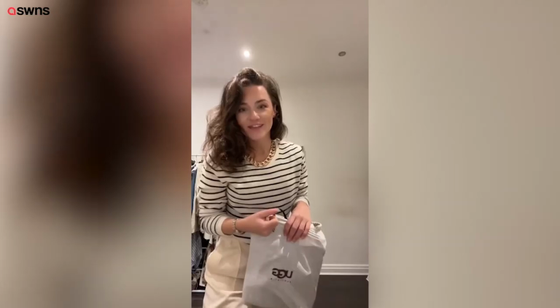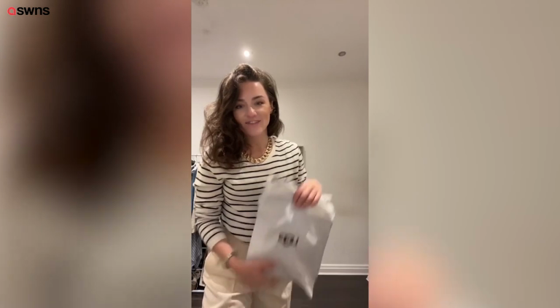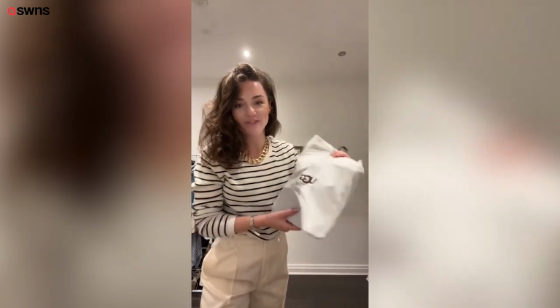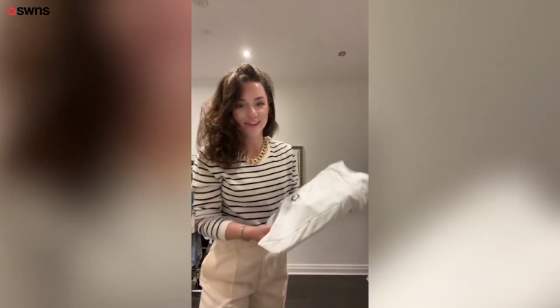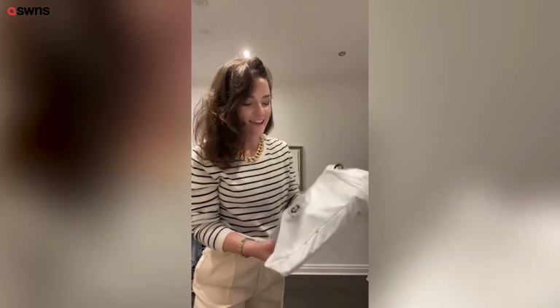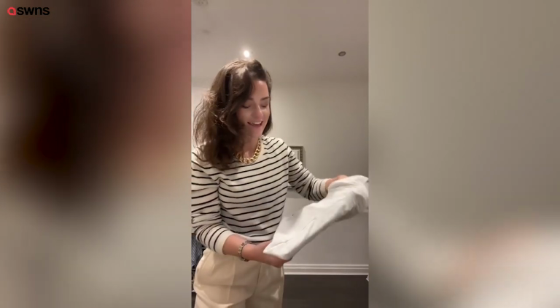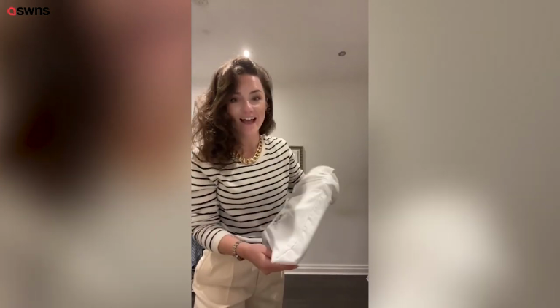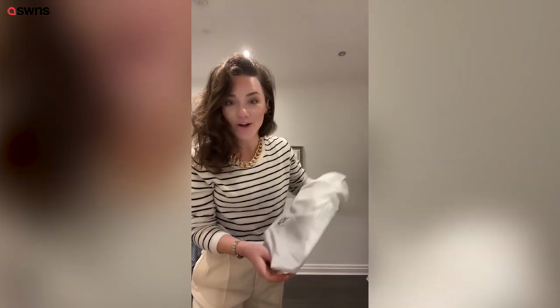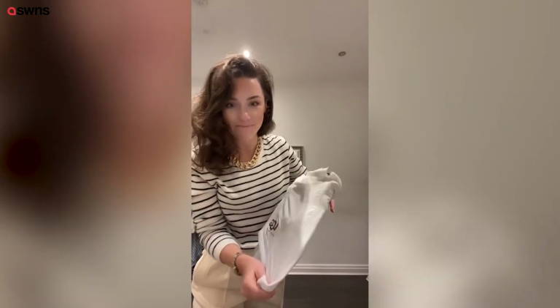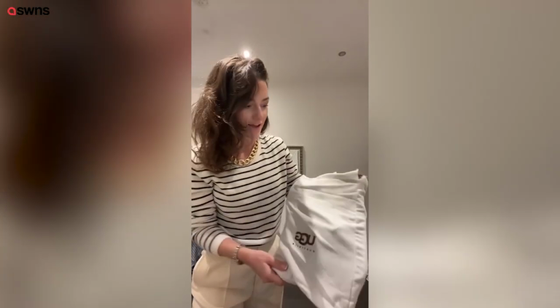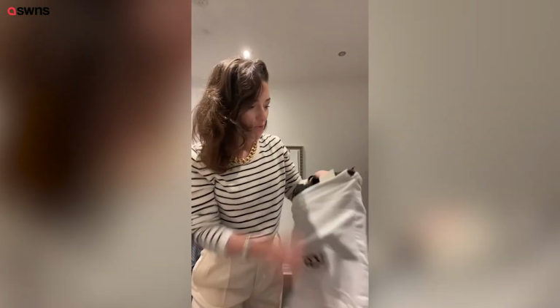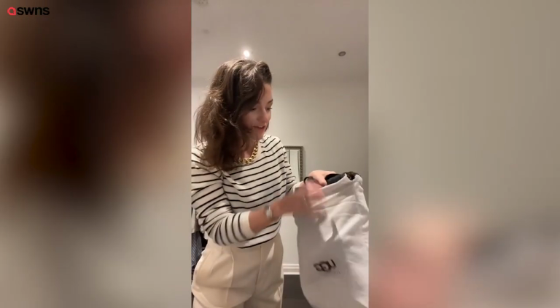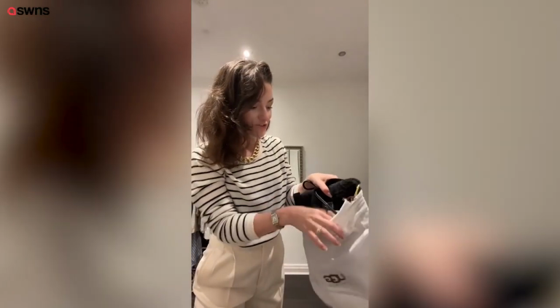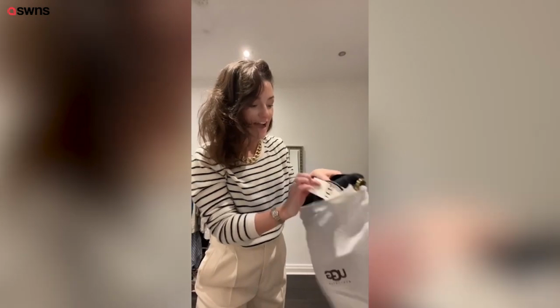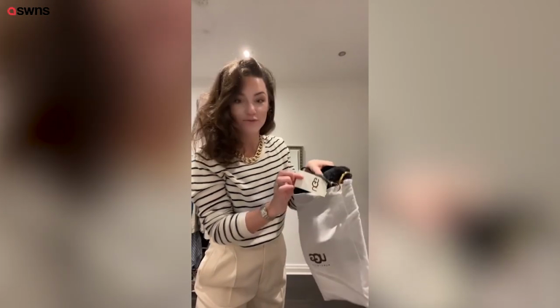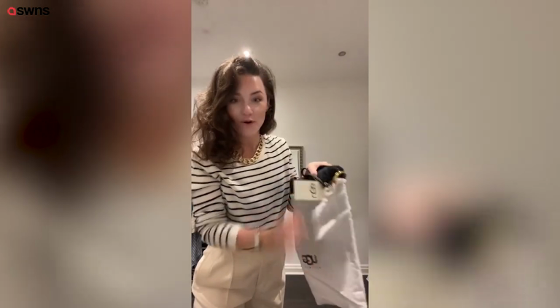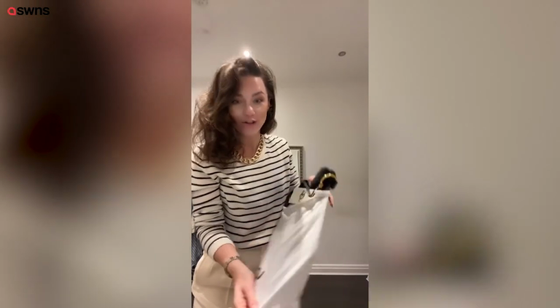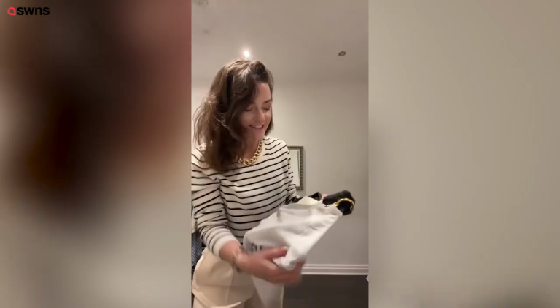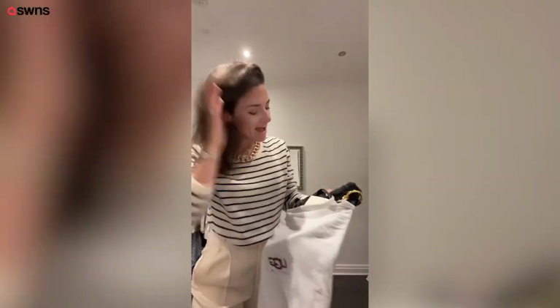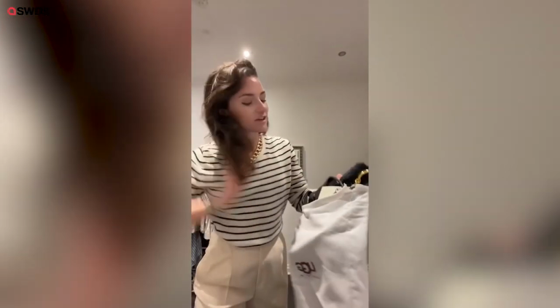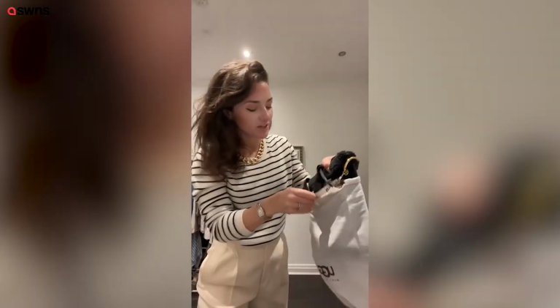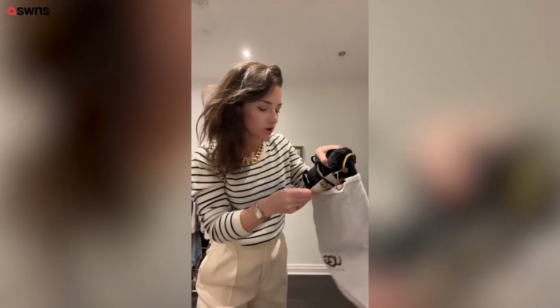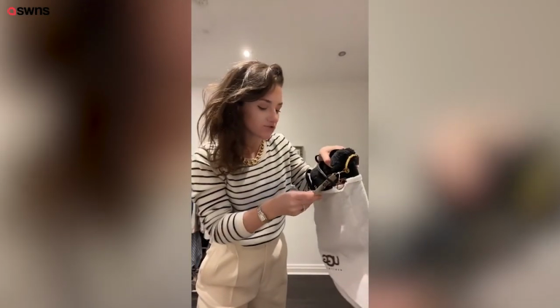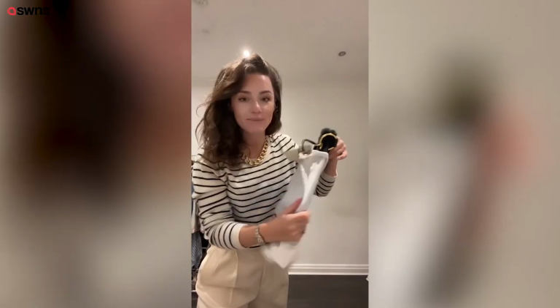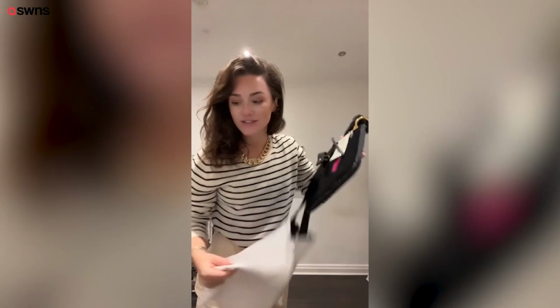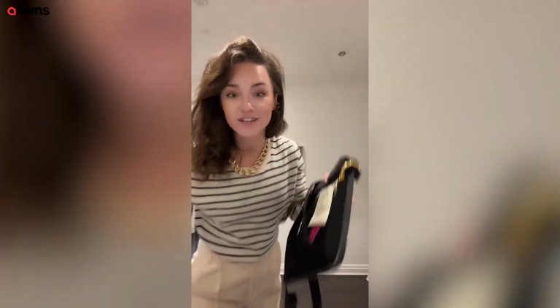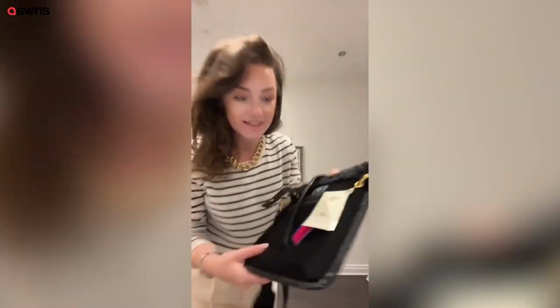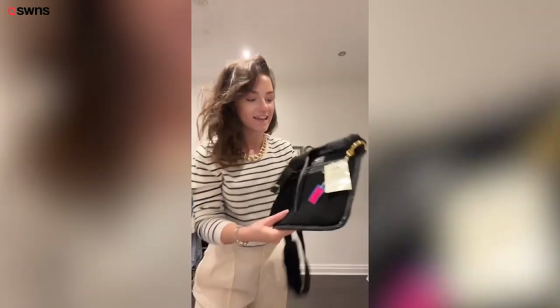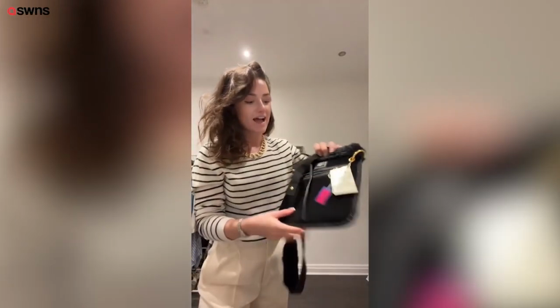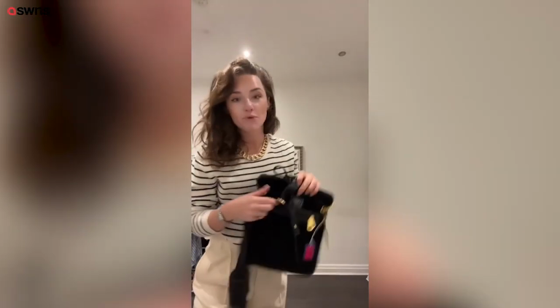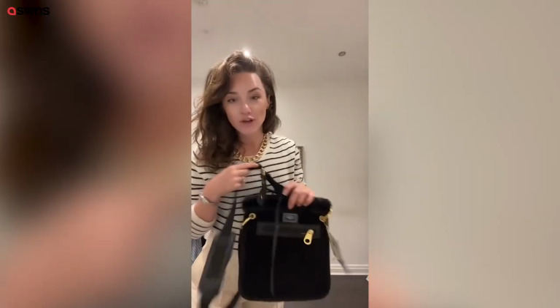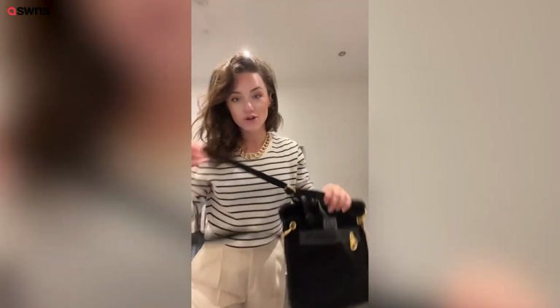The next gift — I can't believe I found this. This is an Ugg handbag with the original tag from Ugg on it. Originally this was £108 and I got it for £20, and my mum loves Uggs.